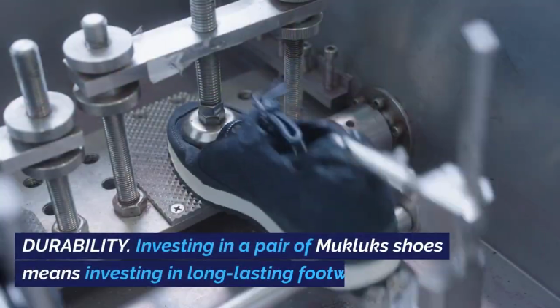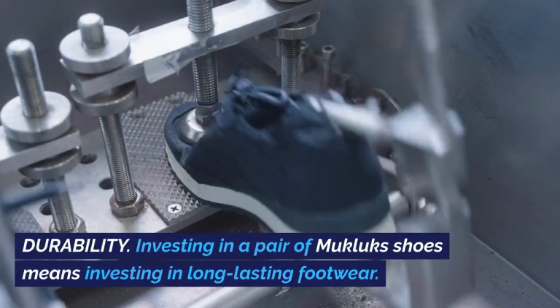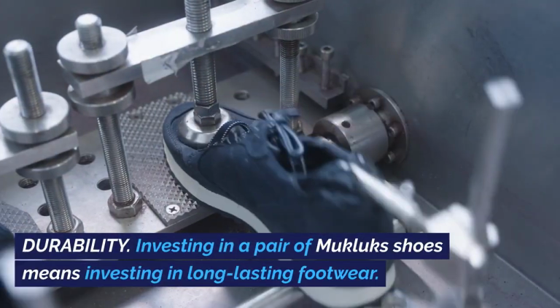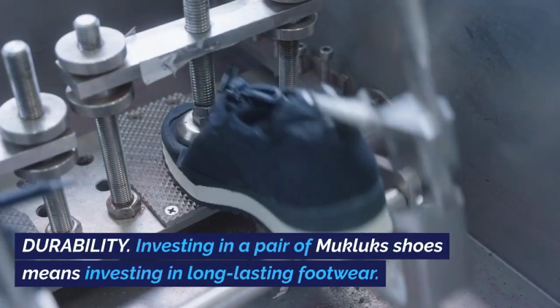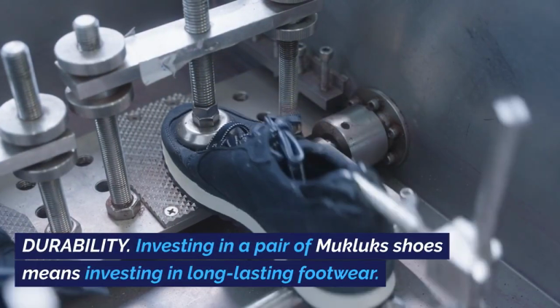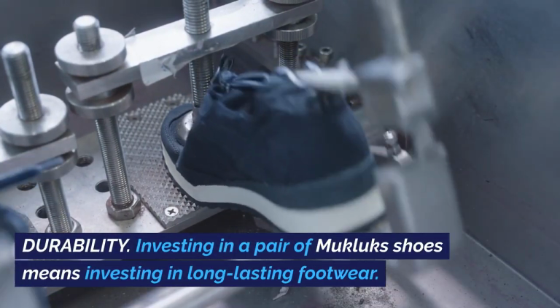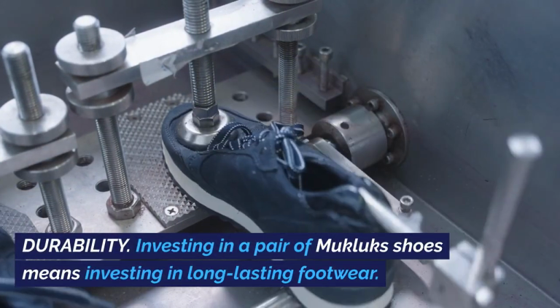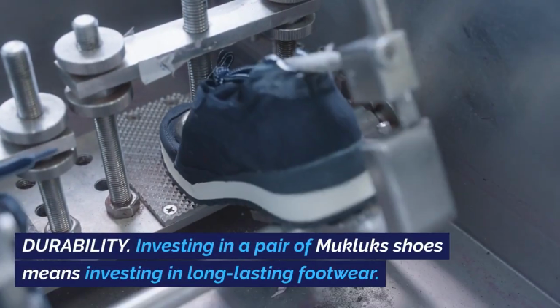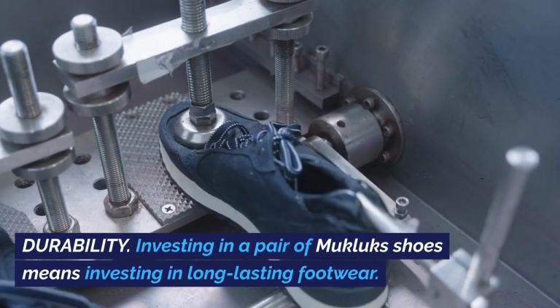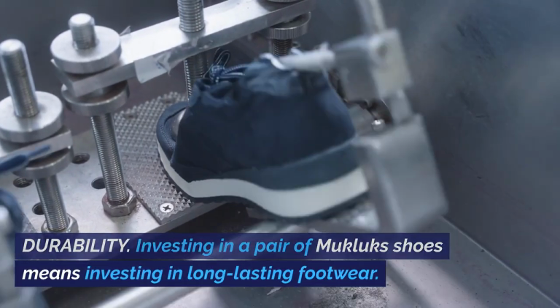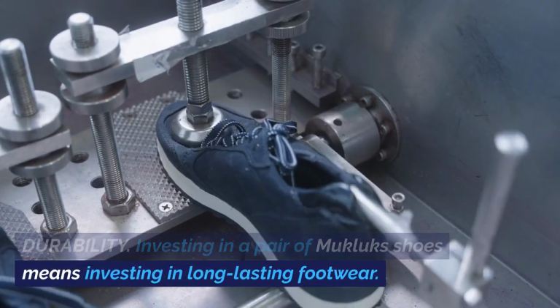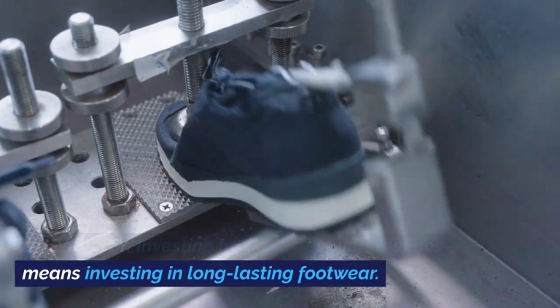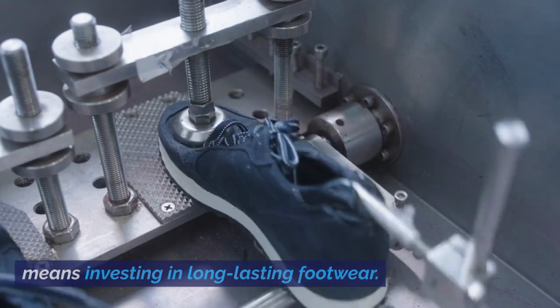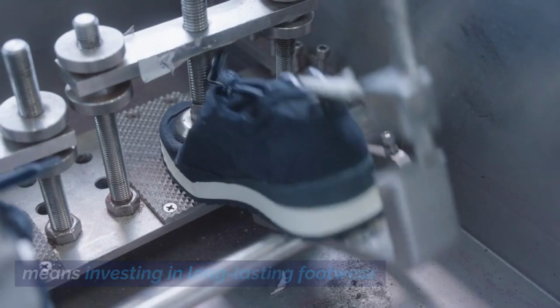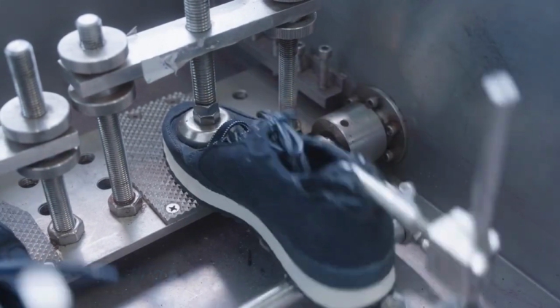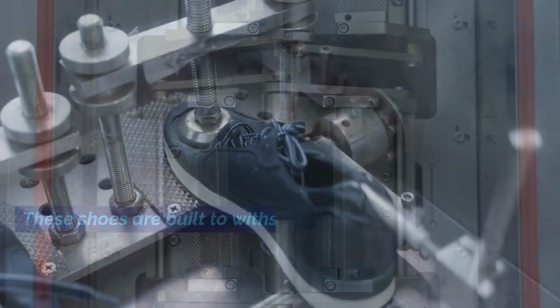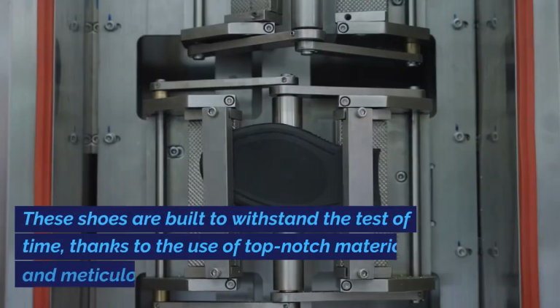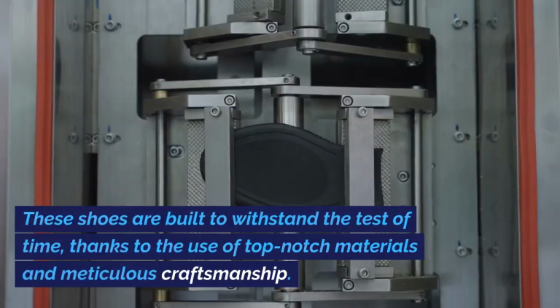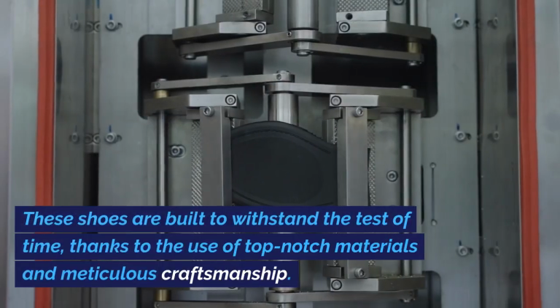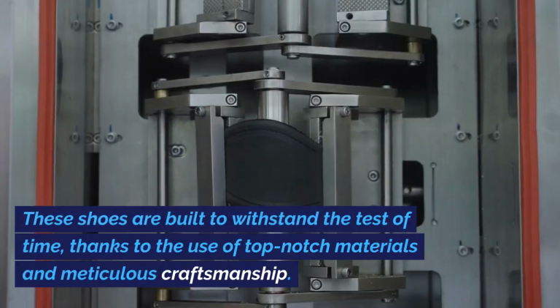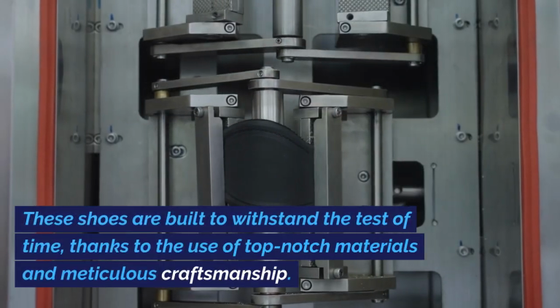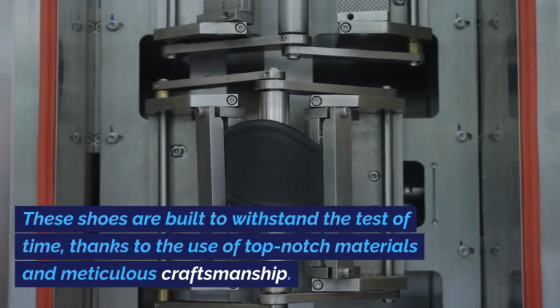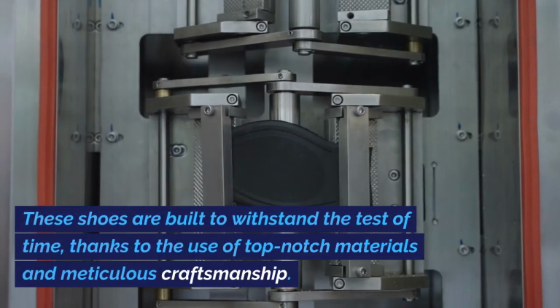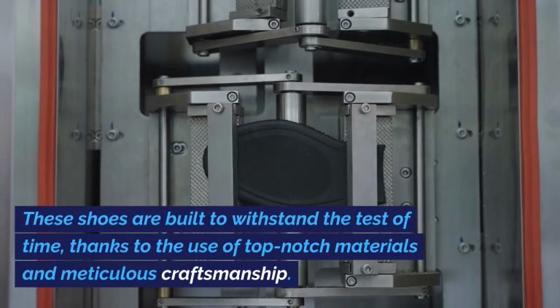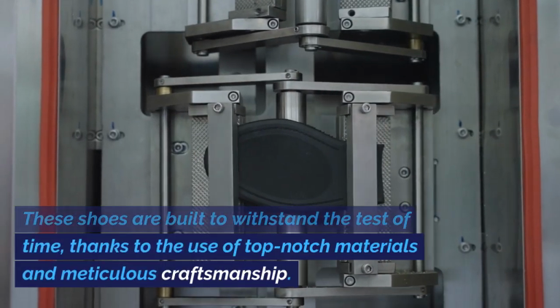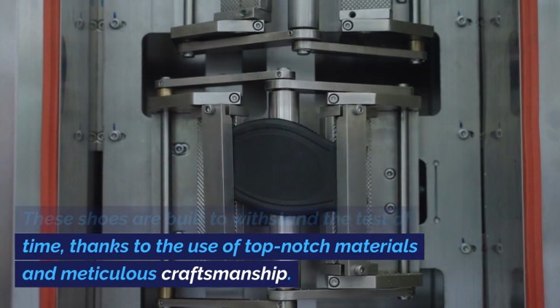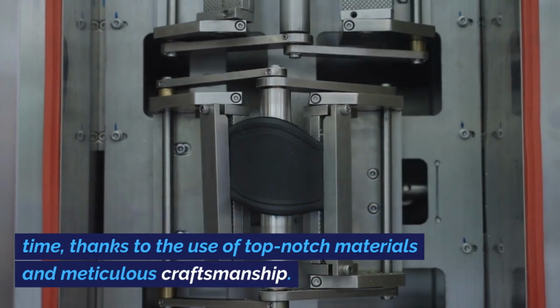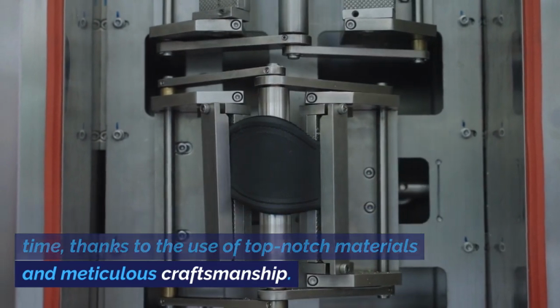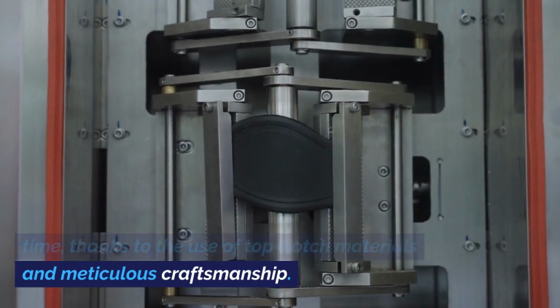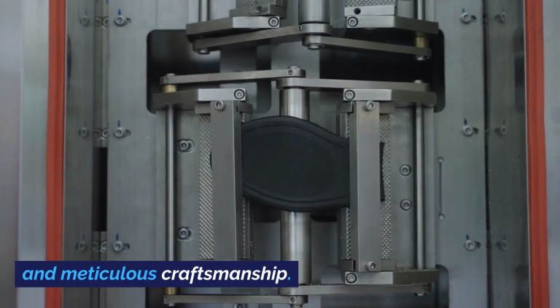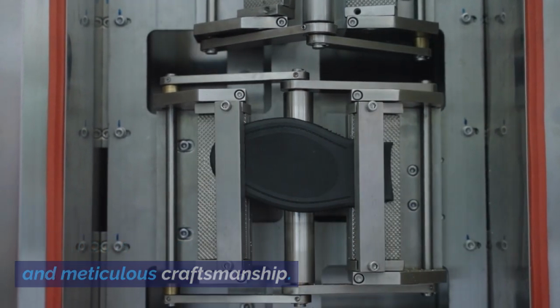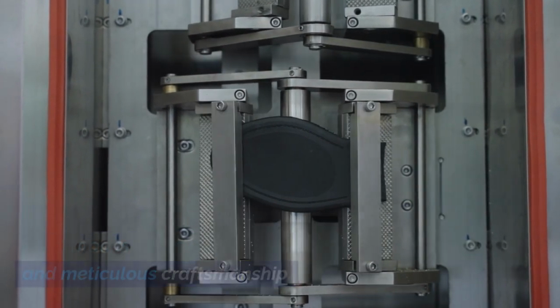Durability: Investing in a pair of Mucklux Shoes means investing in long-lasting footwear. These shoes are built to withstand the test of time, thanks to the use of top-notch materials and meticulous craftsmanship.